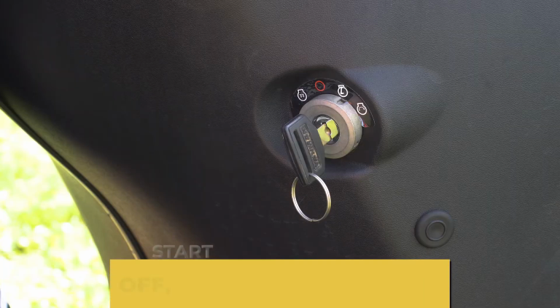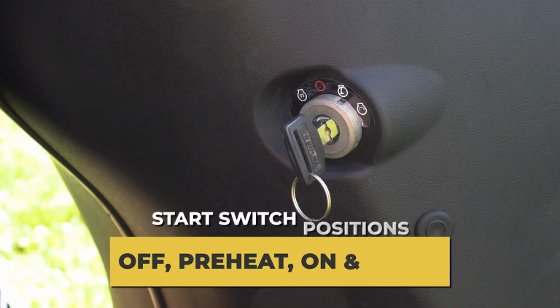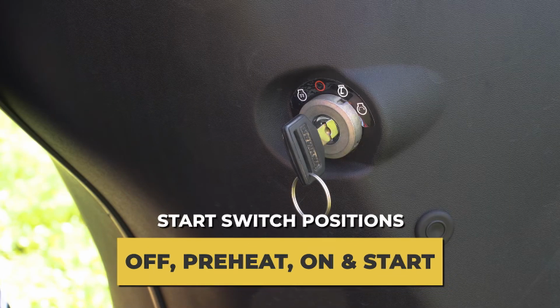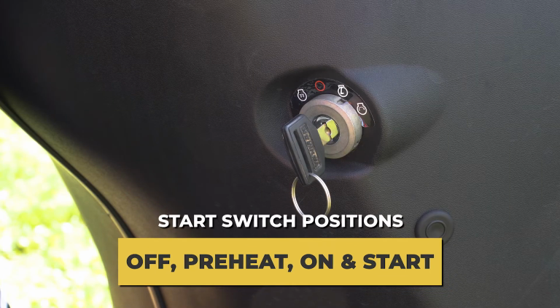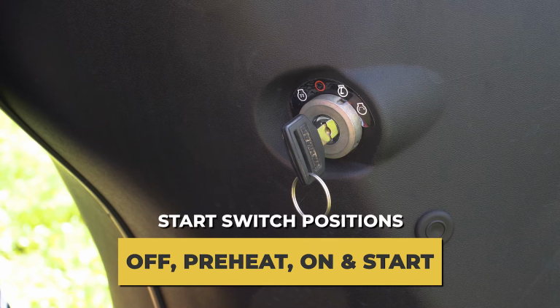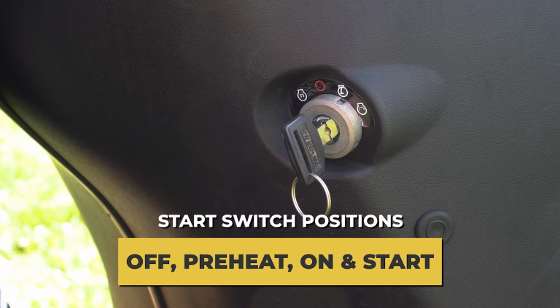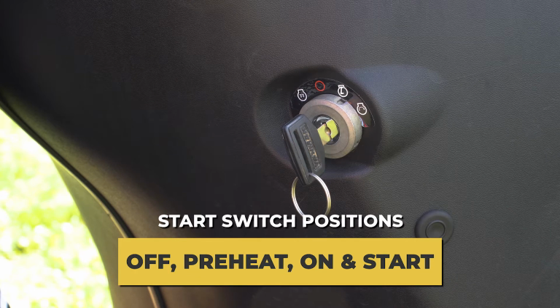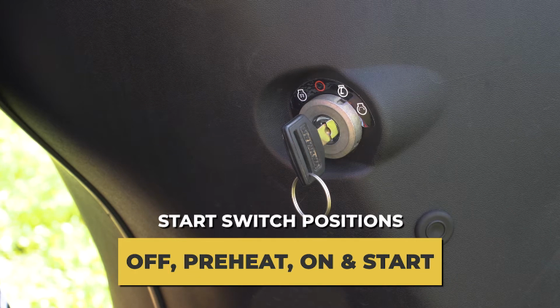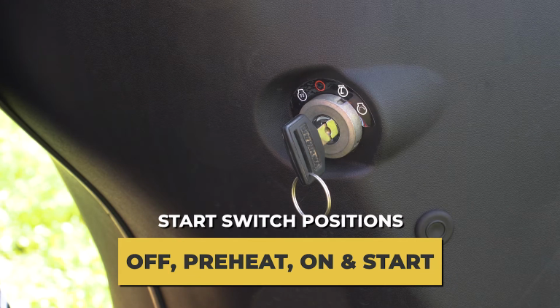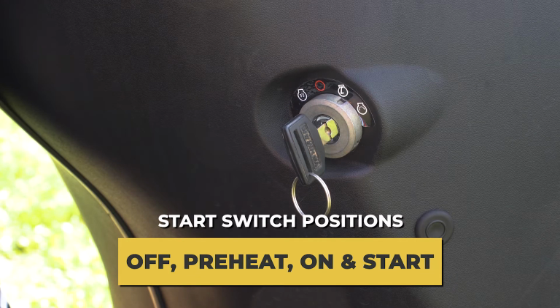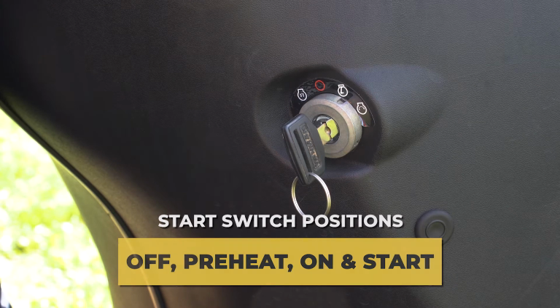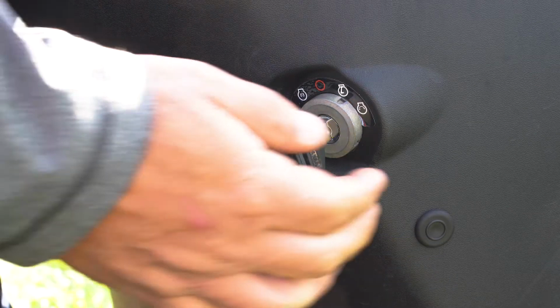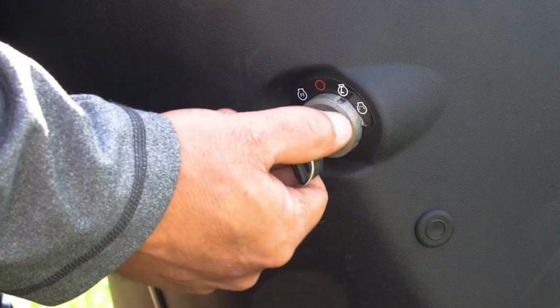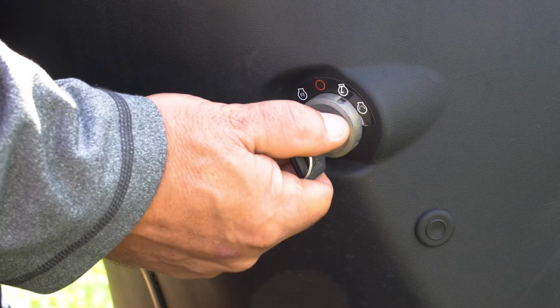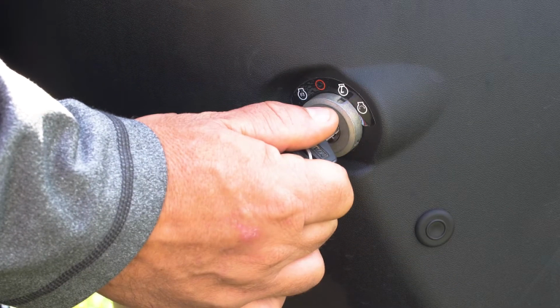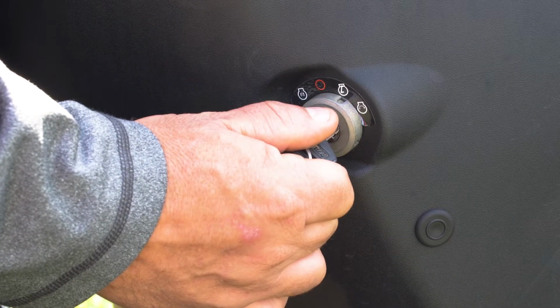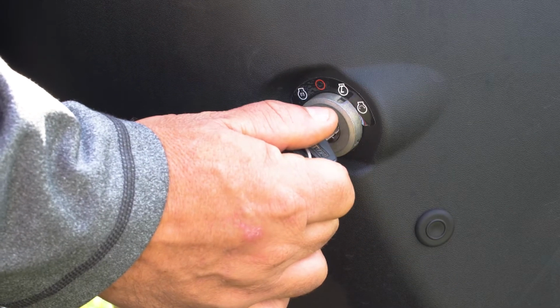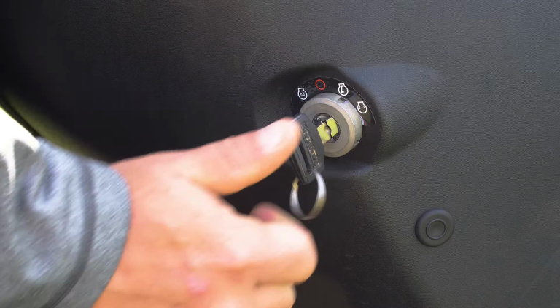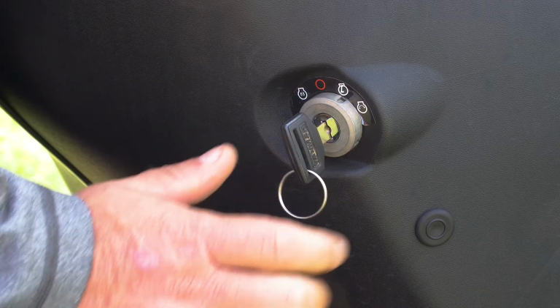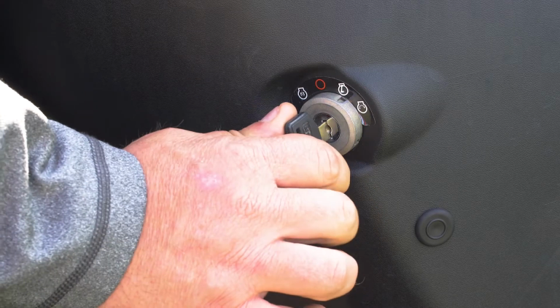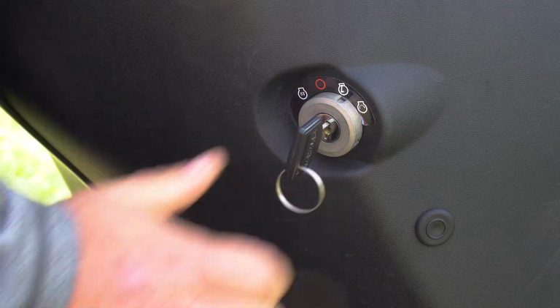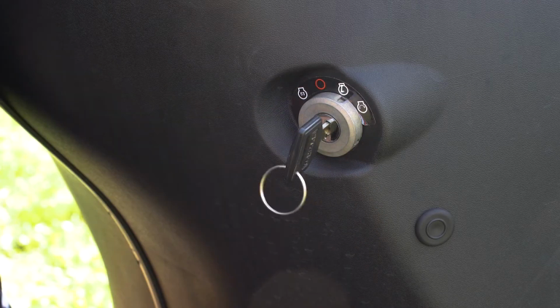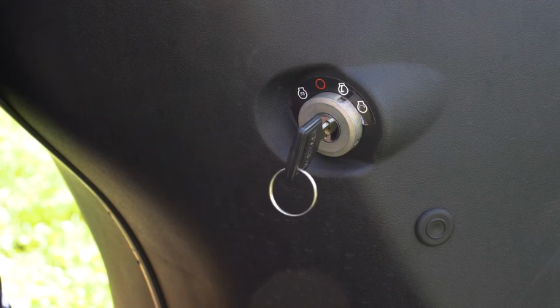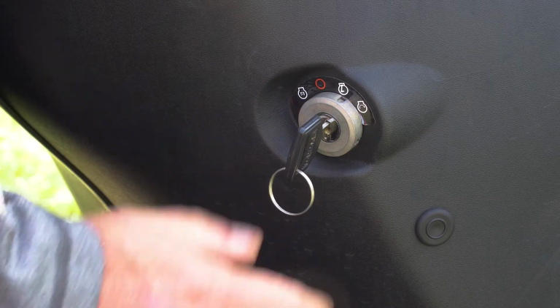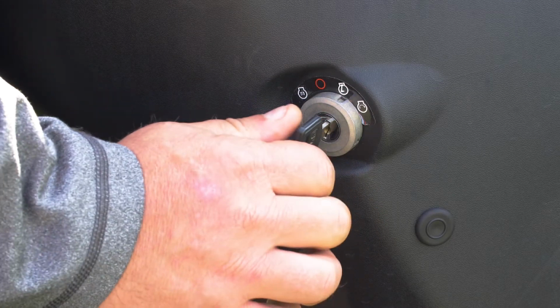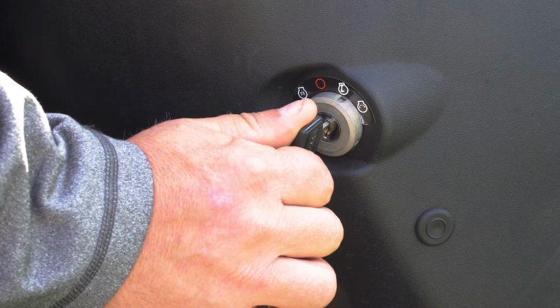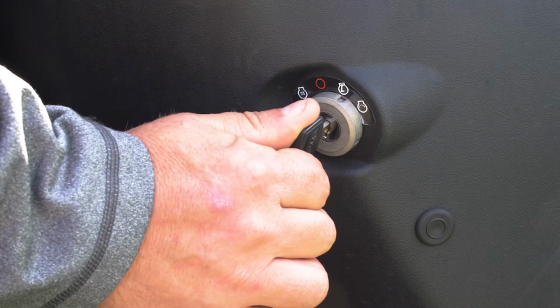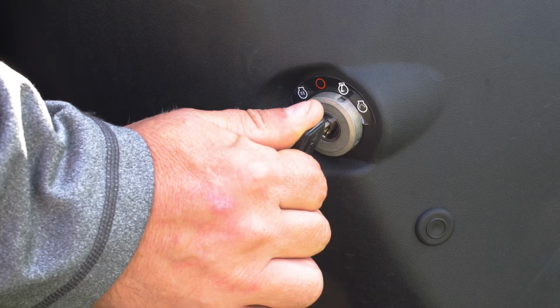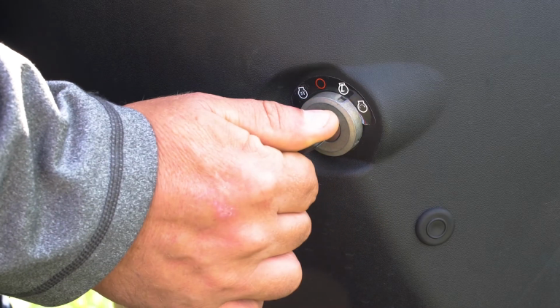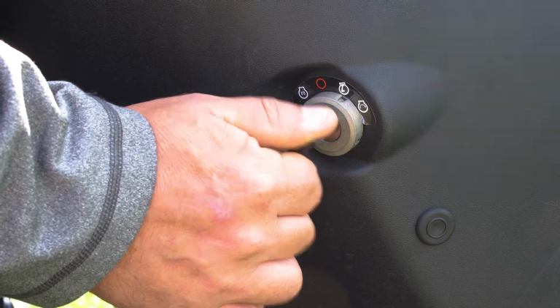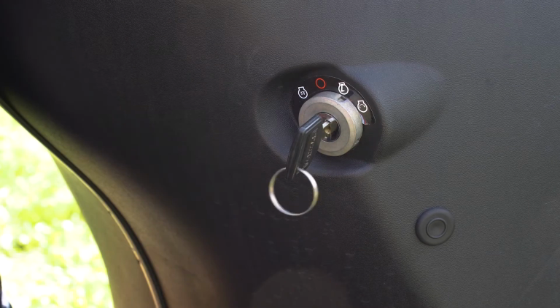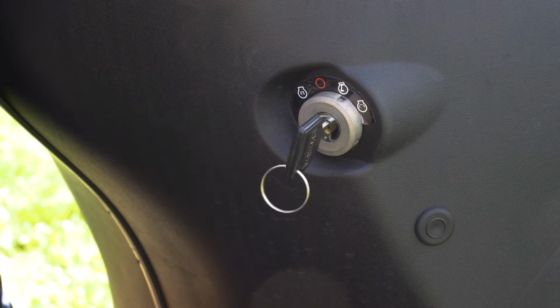The start switch has four positions: off, pre-heat, on, and start. Pre-heat is for those cold mornings — it turns on your glow plugs to help warm the engine. The on position will energize the power on the tractor. The start position will crank the tractor.